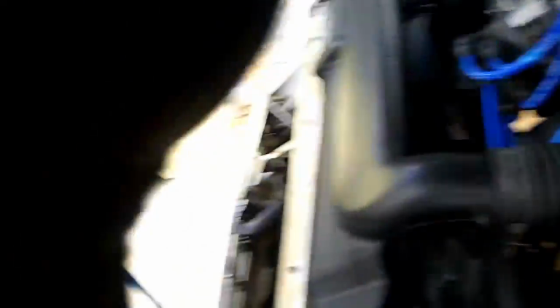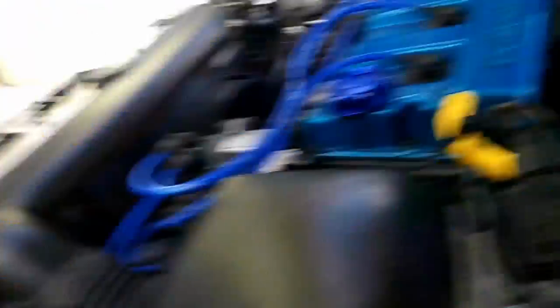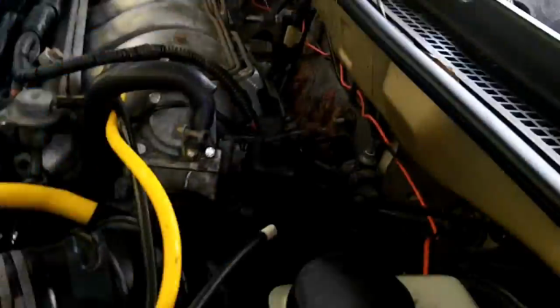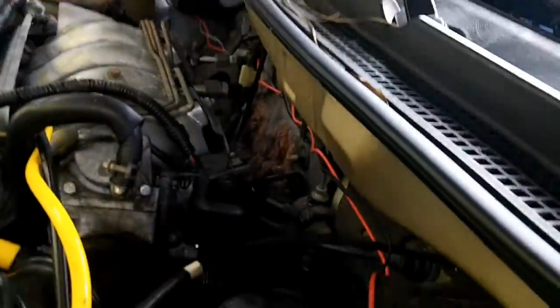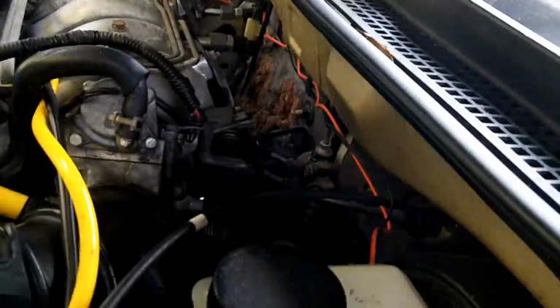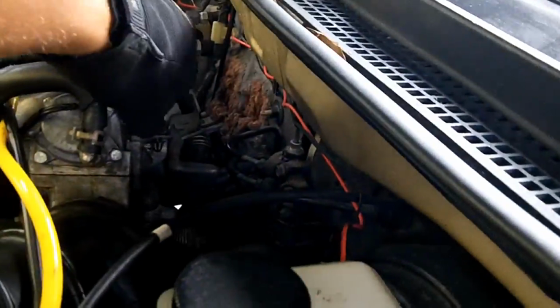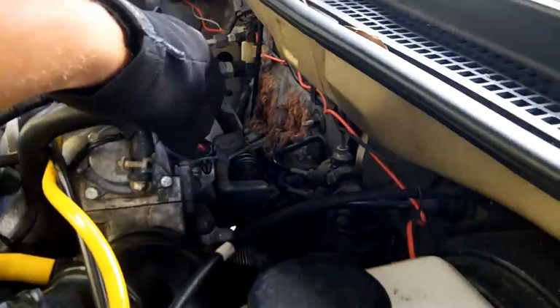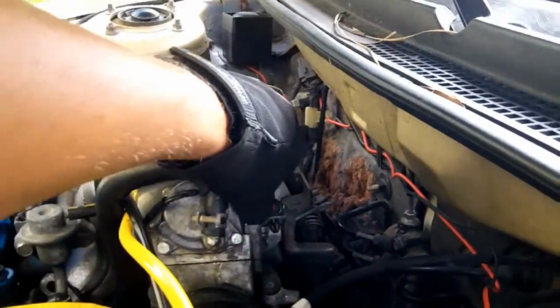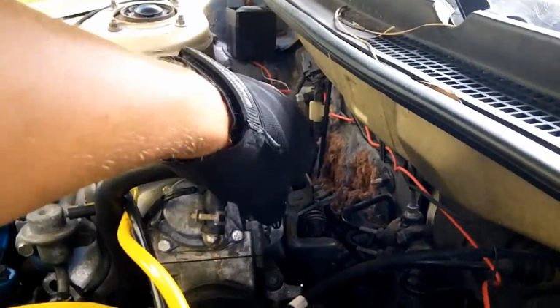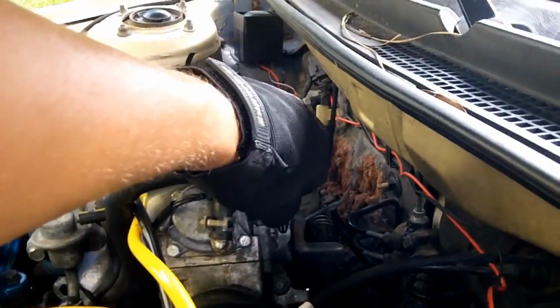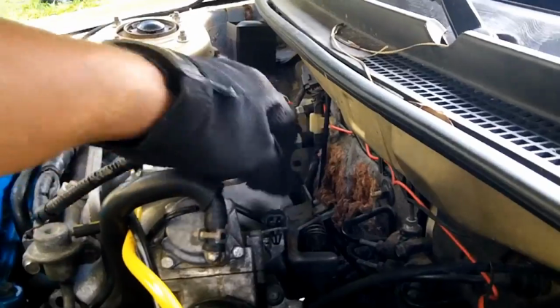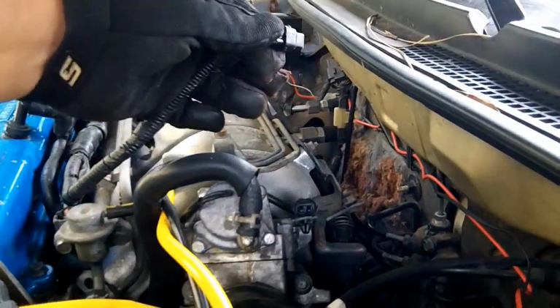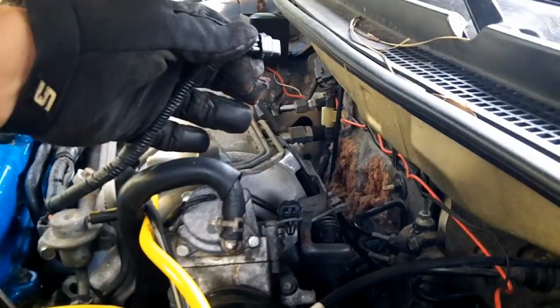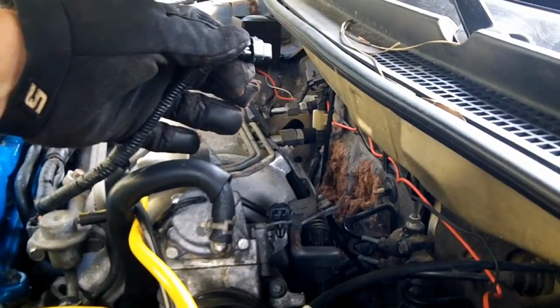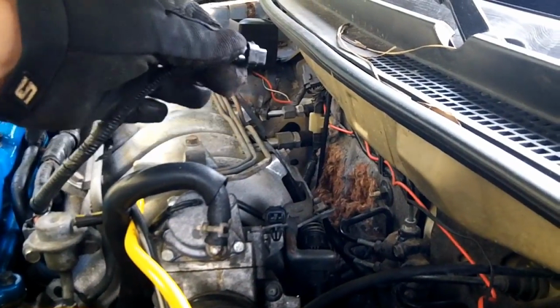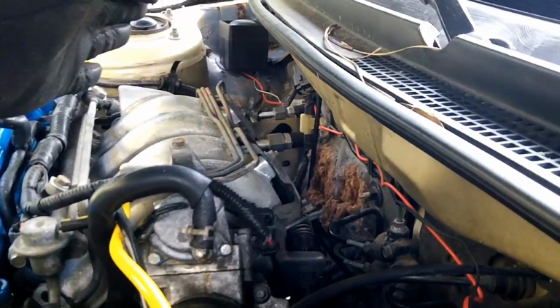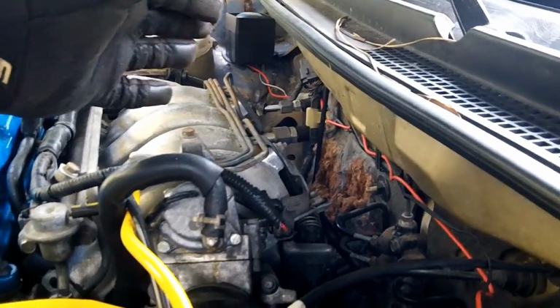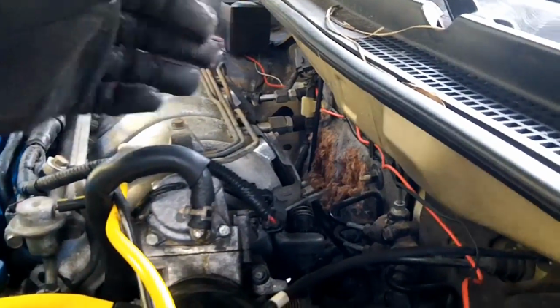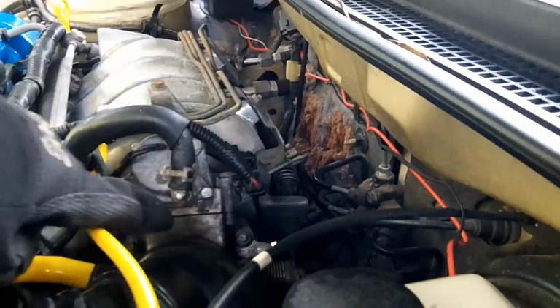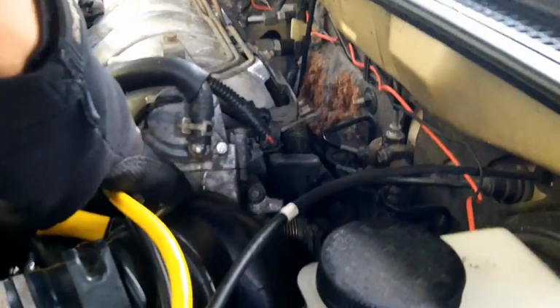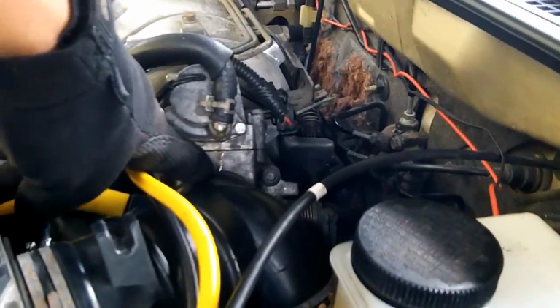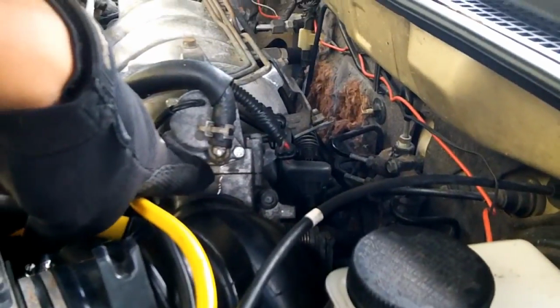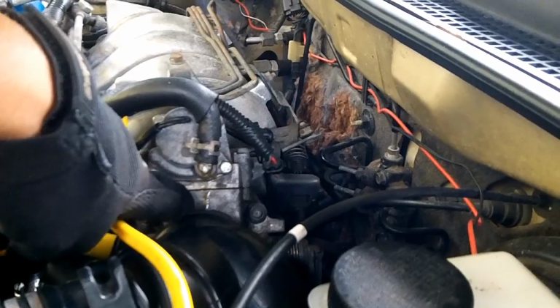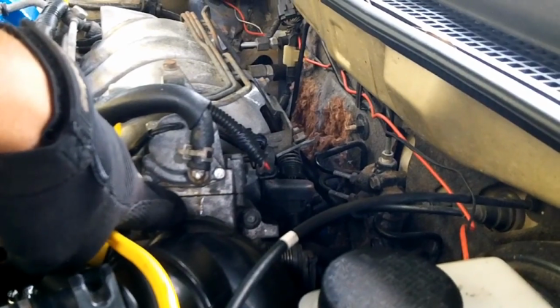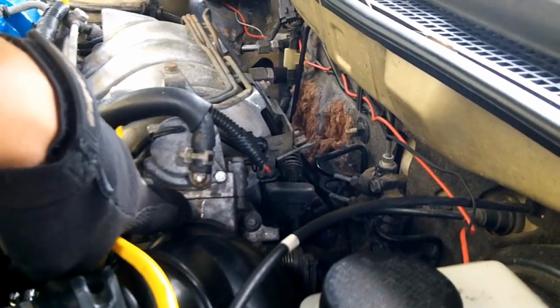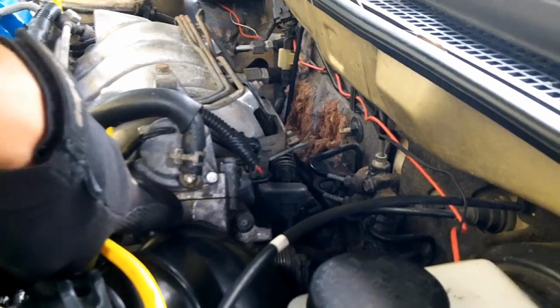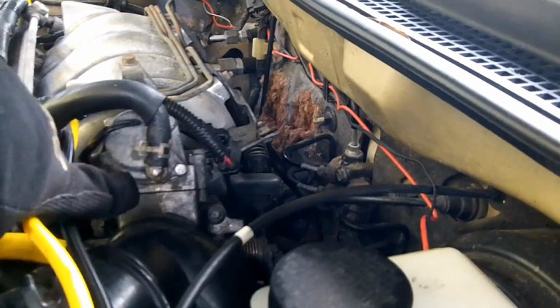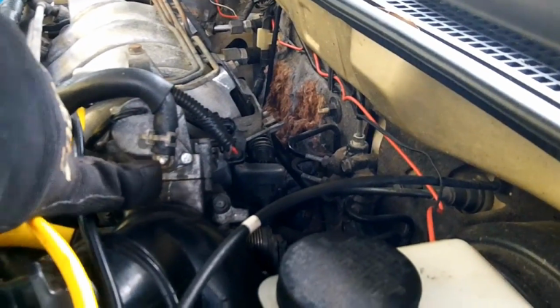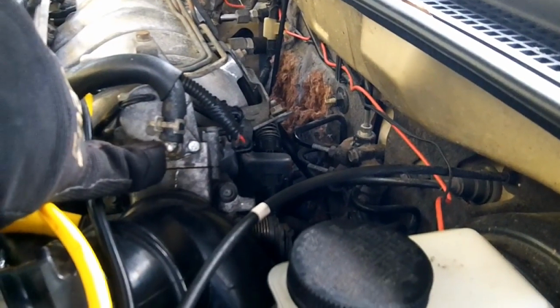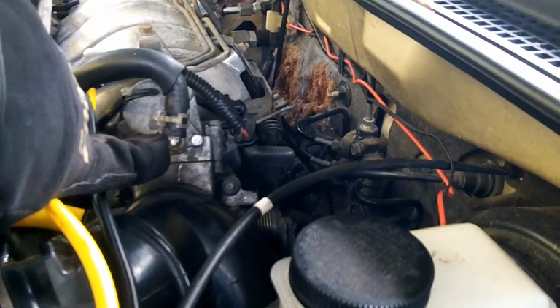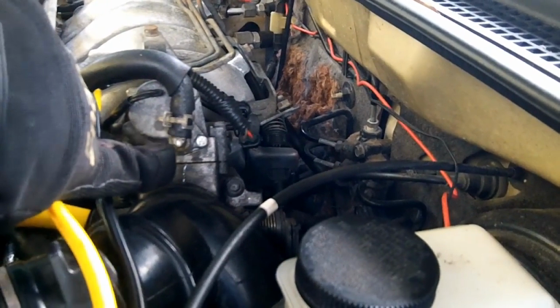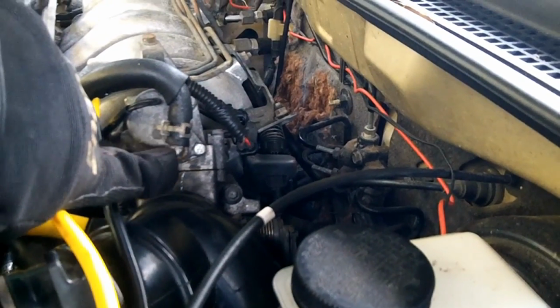I'm pretty sure my IEC doesn't work, because if I unplug it I get no change. I'm also seeing a coolant leak coming out right at the bottom of this tube here.